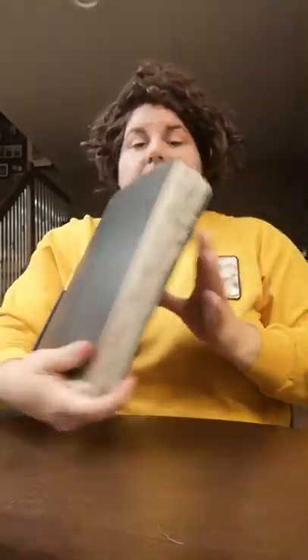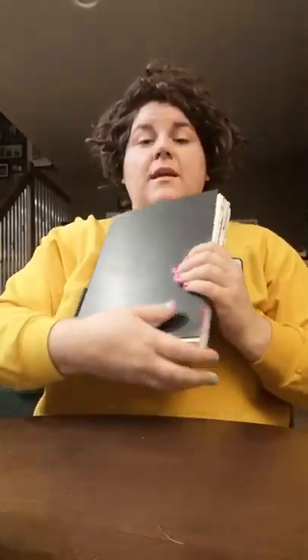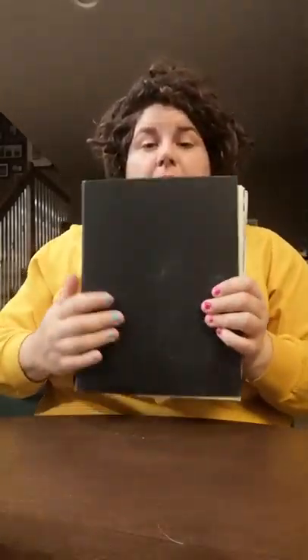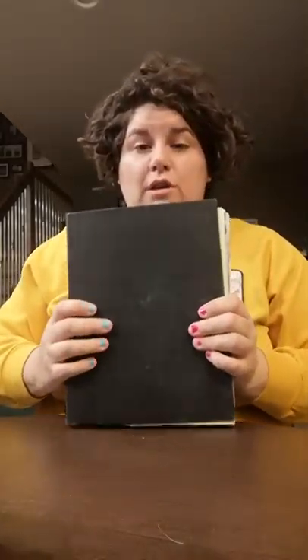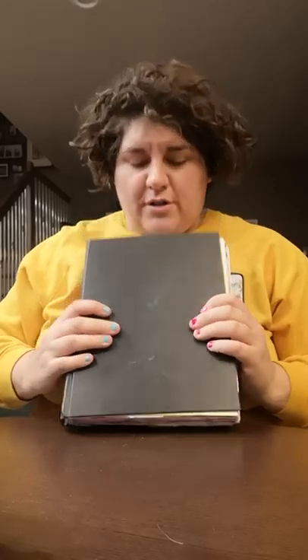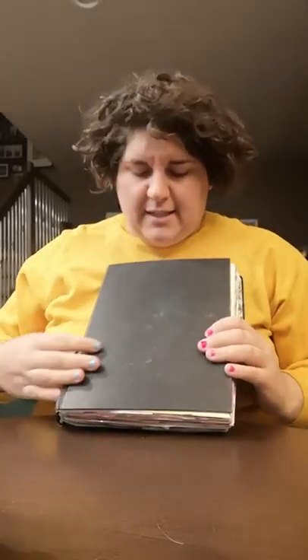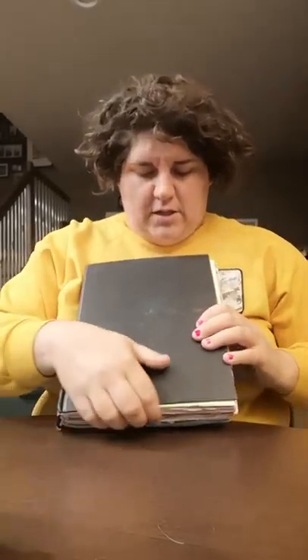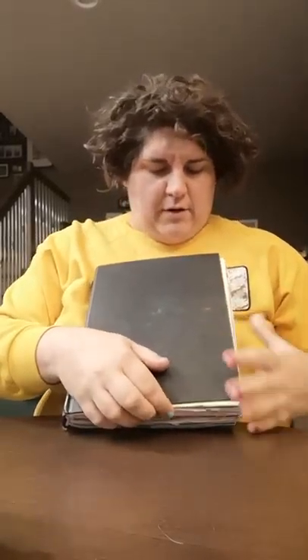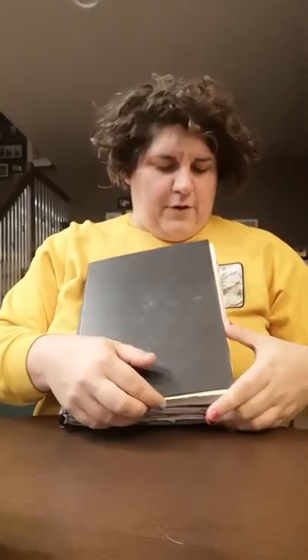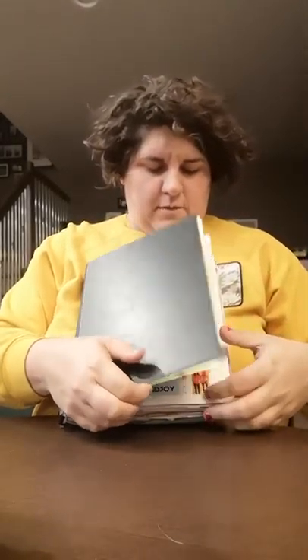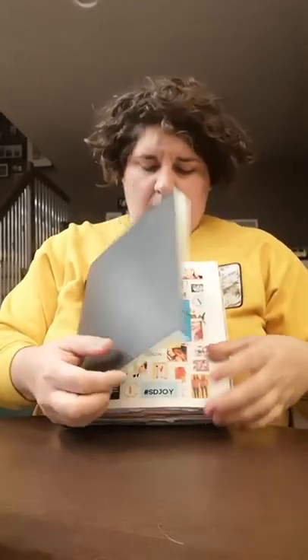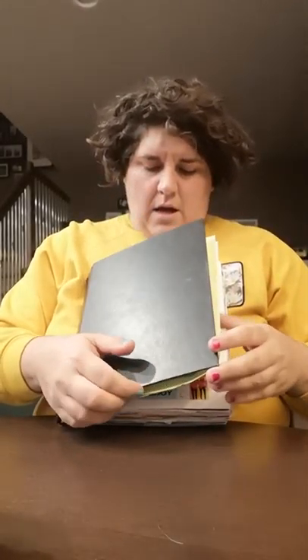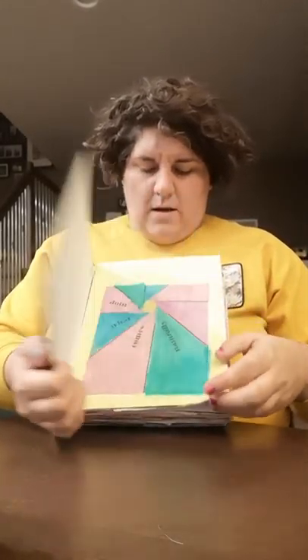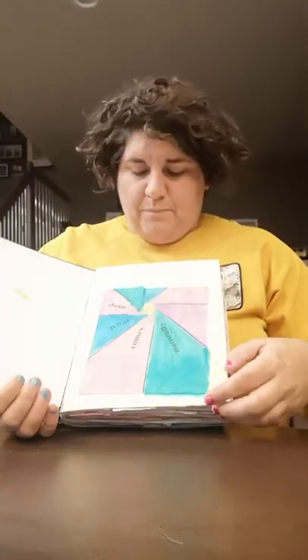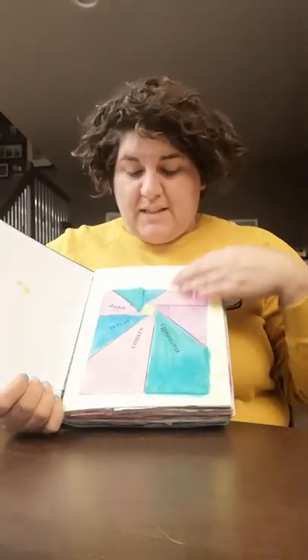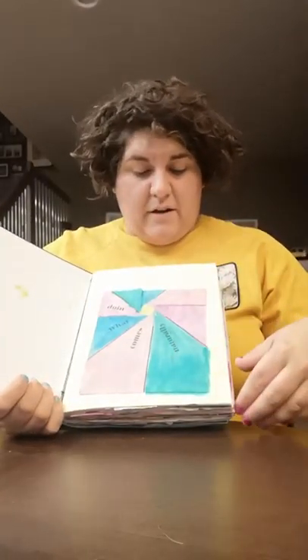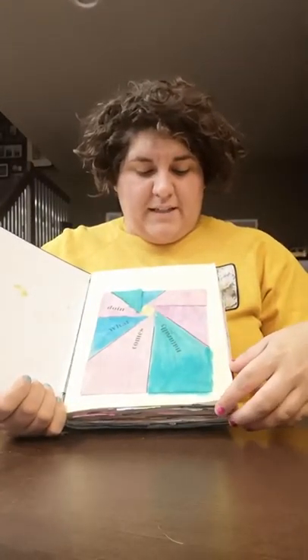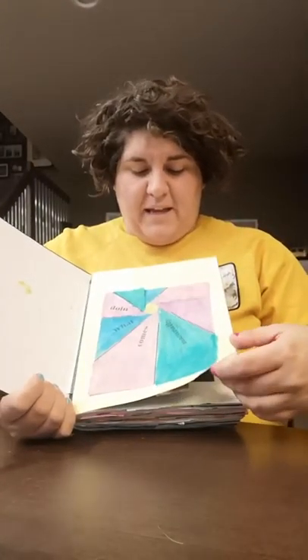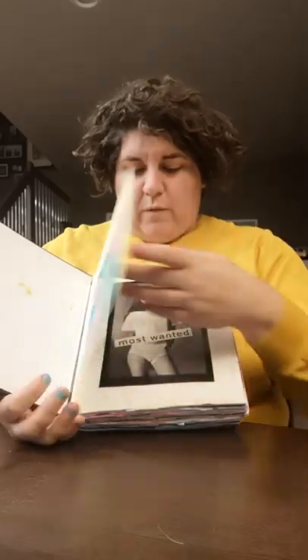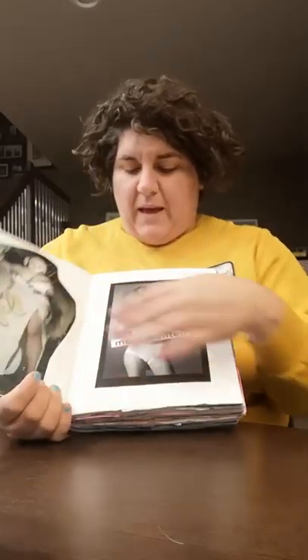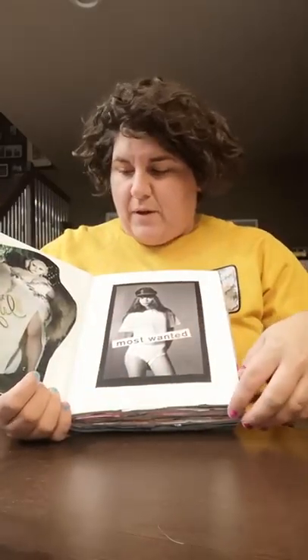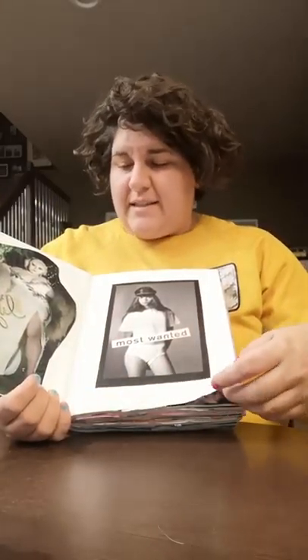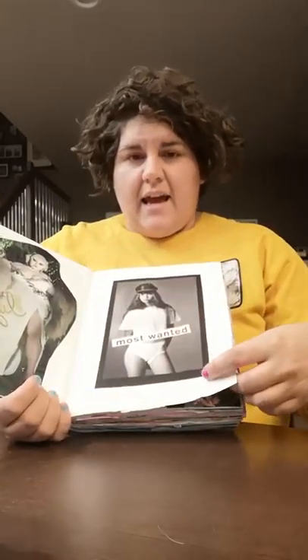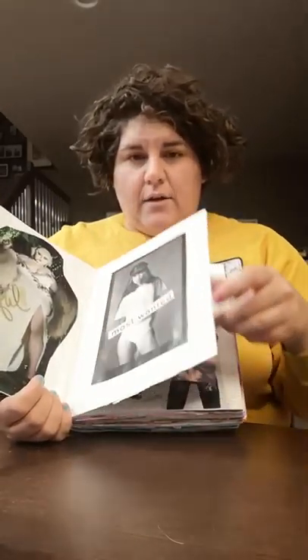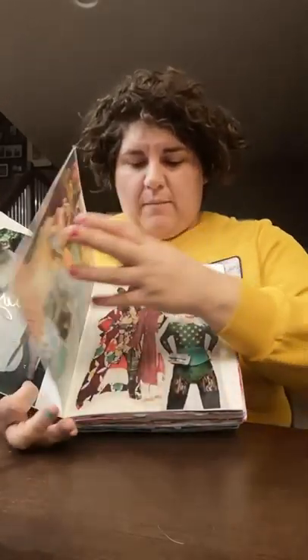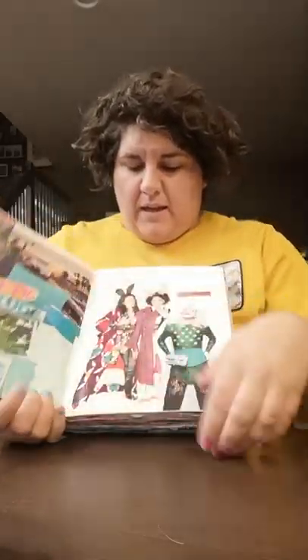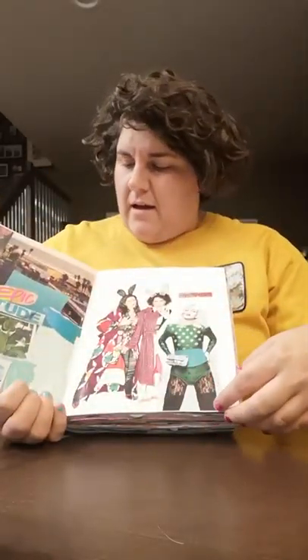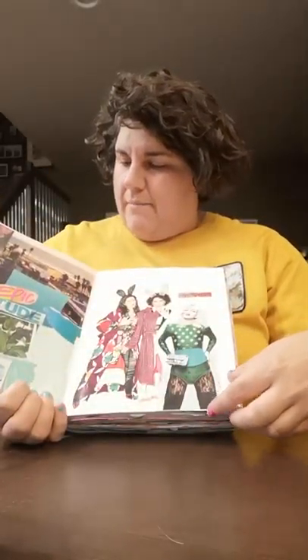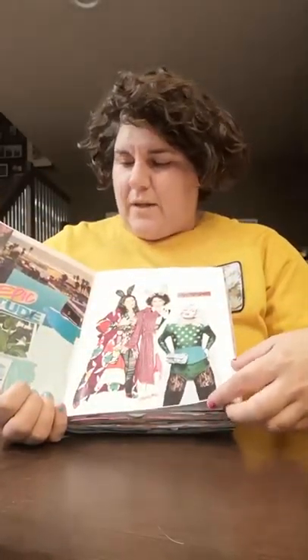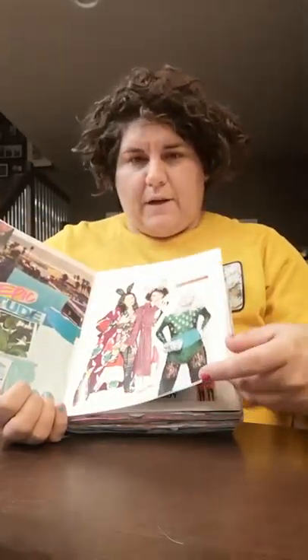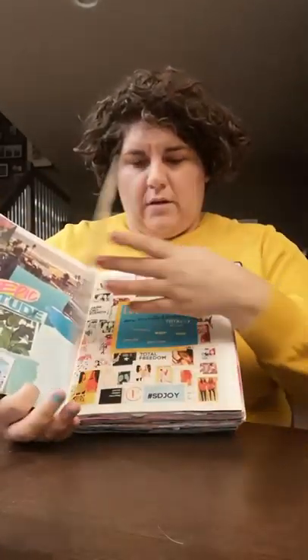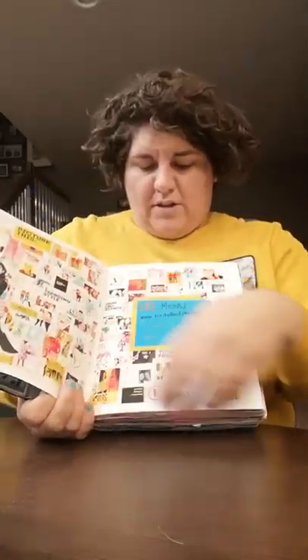Then I moved up to a larger size. I didn't decorate the front of this one. This is where I got into painting, ripping up books, and really making bigger collages.